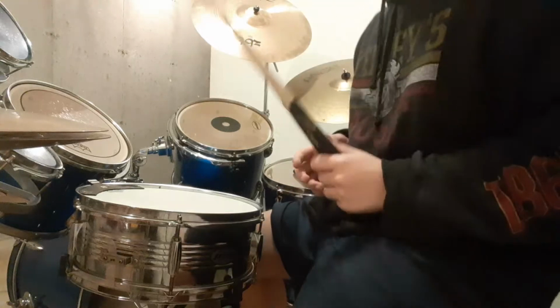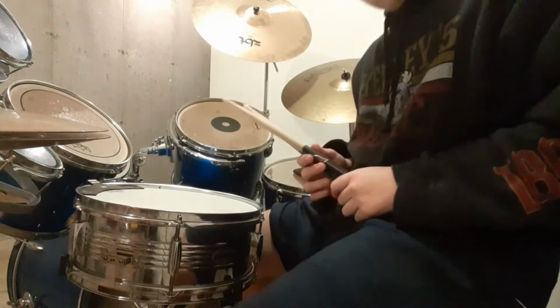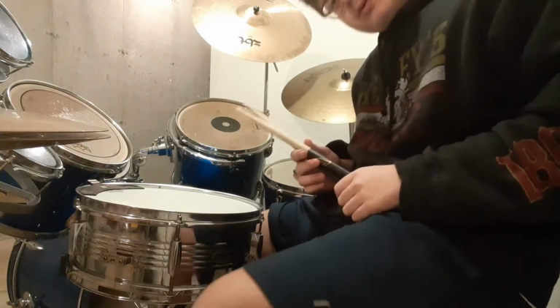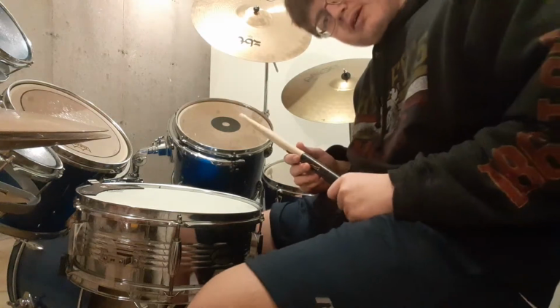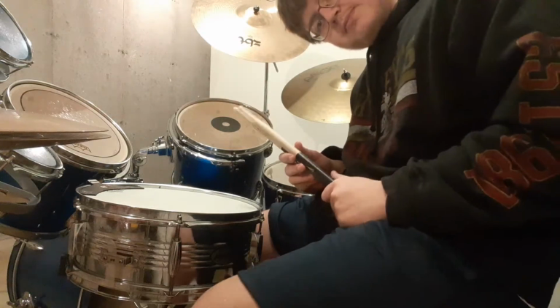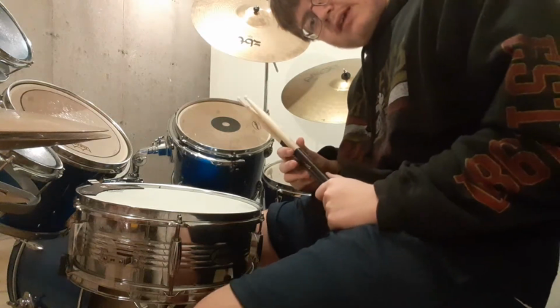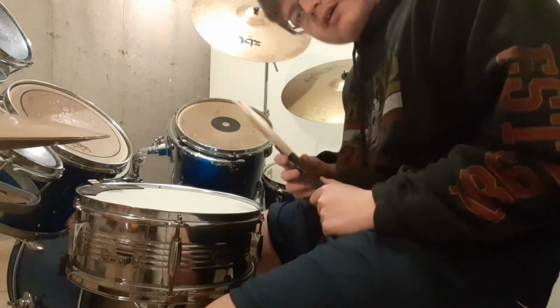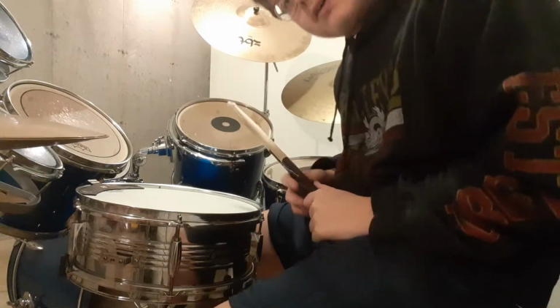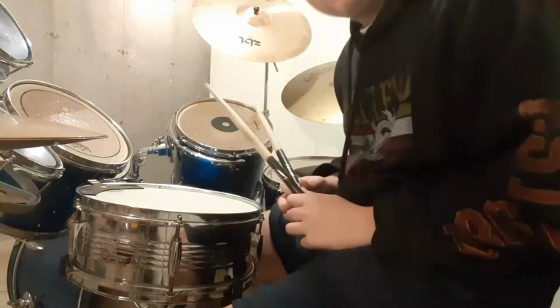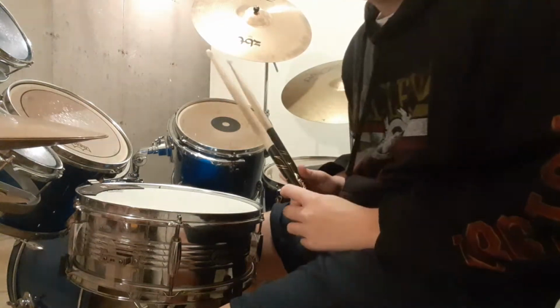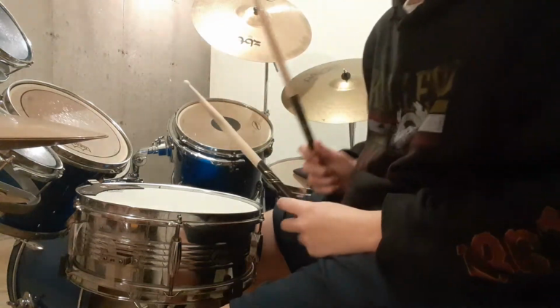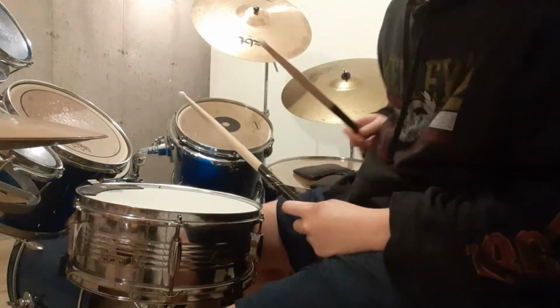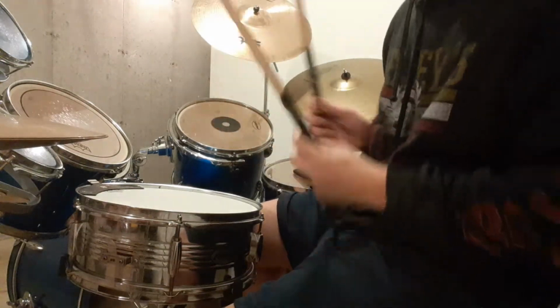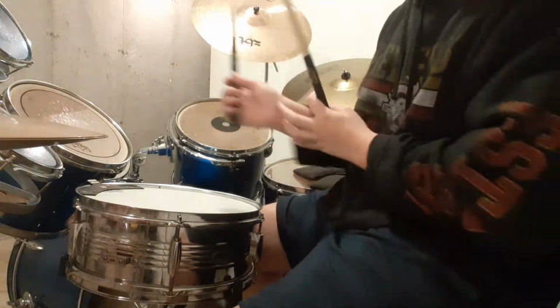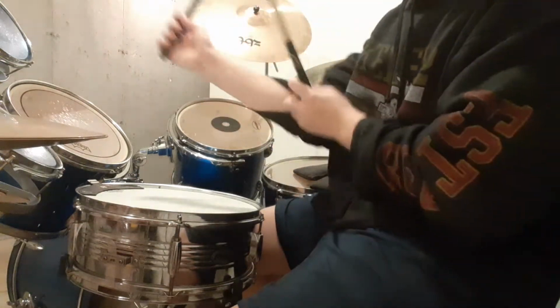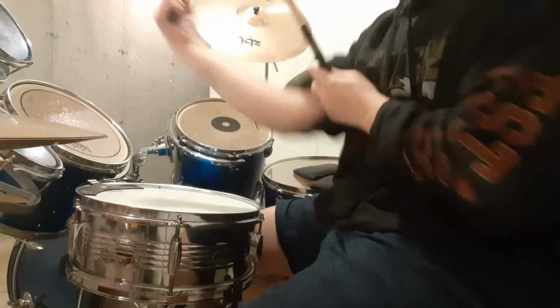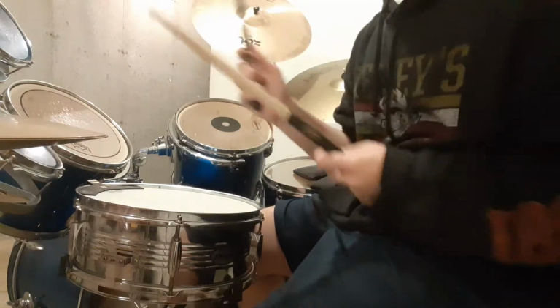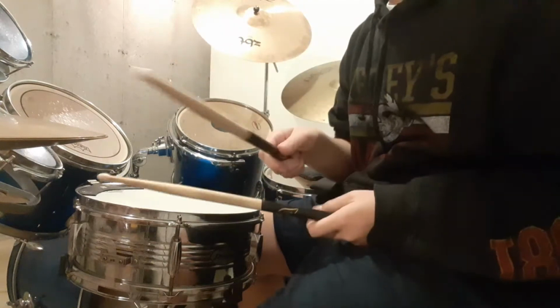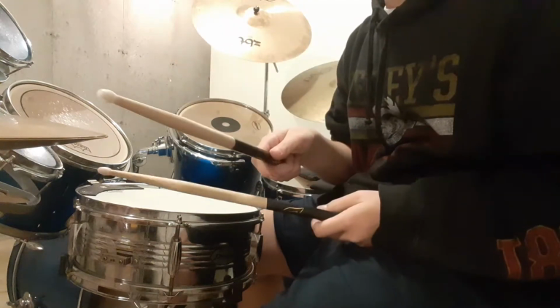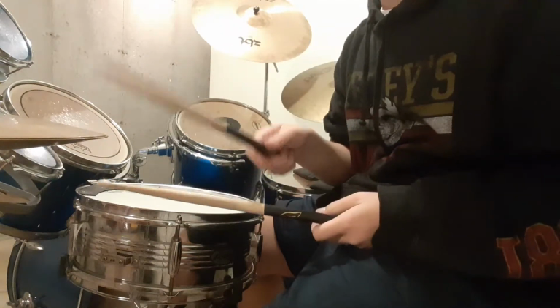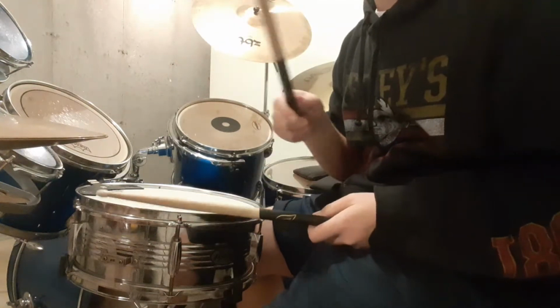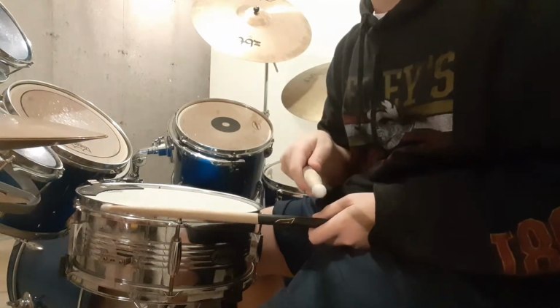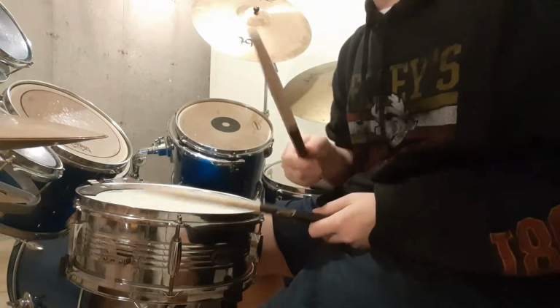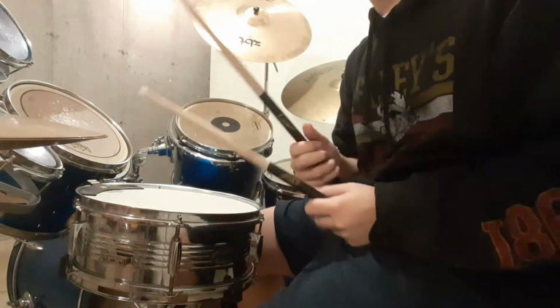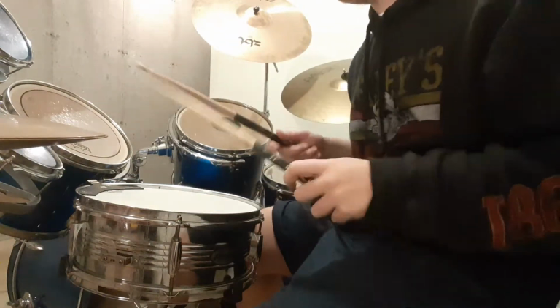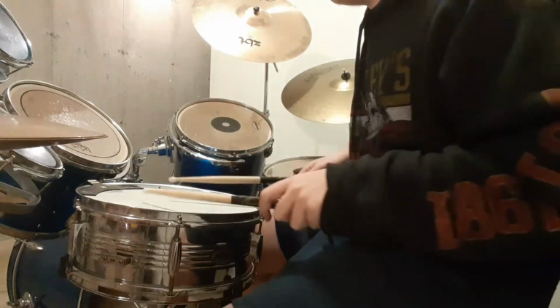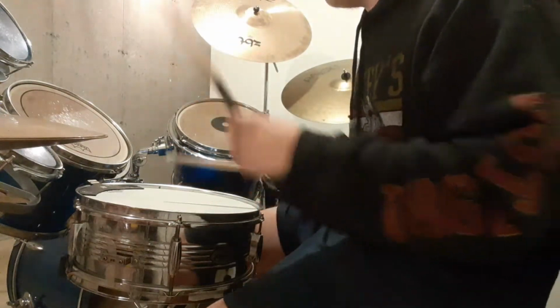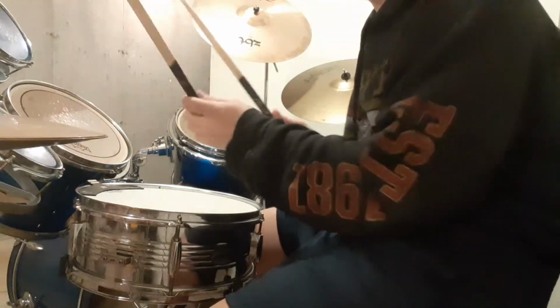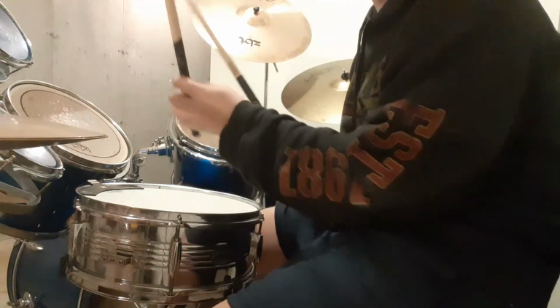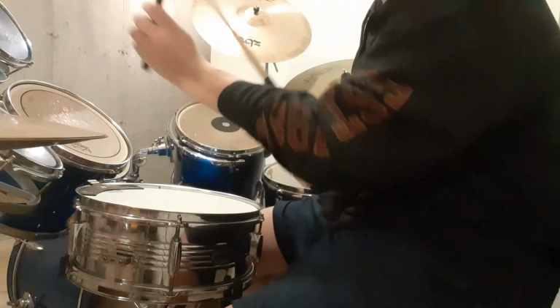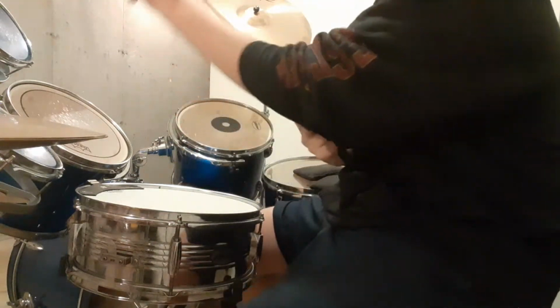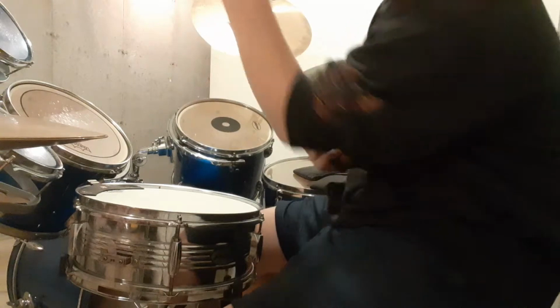Hey guys, what's up? It's me. I'm back with another drumming video. I moved my hi-hat out of the way — it's way over here, but it was right in front of the camera. I moved it so that you can see my snare.